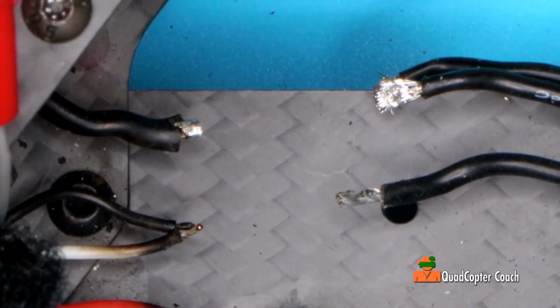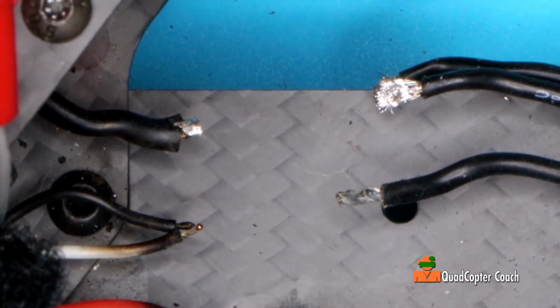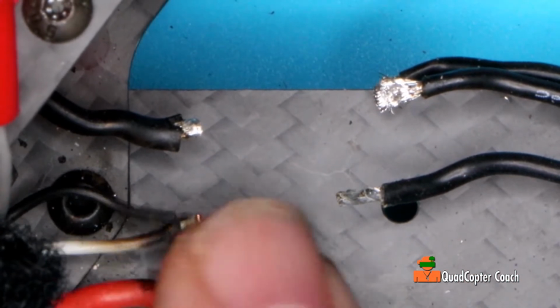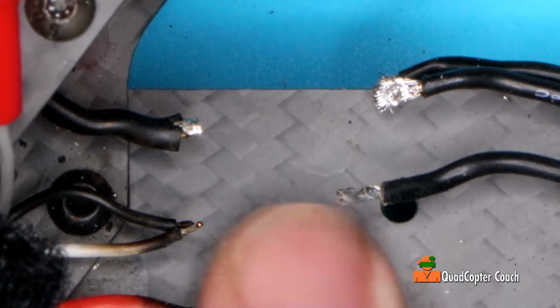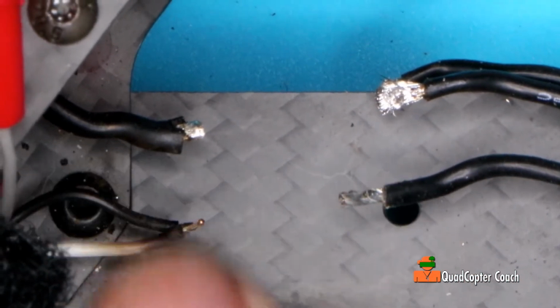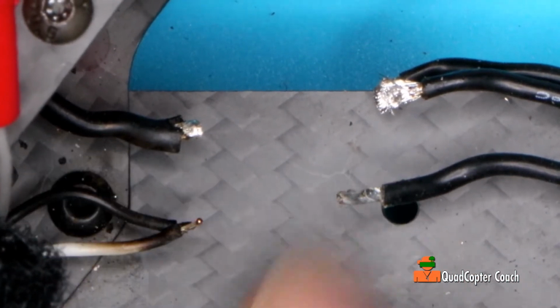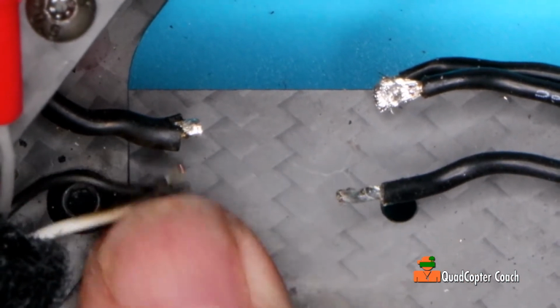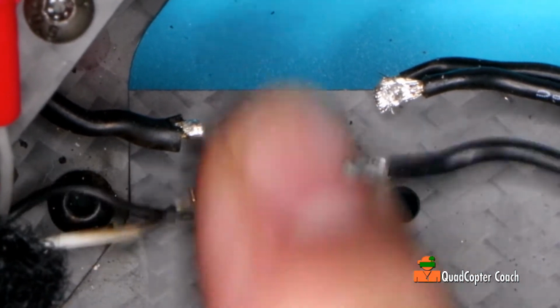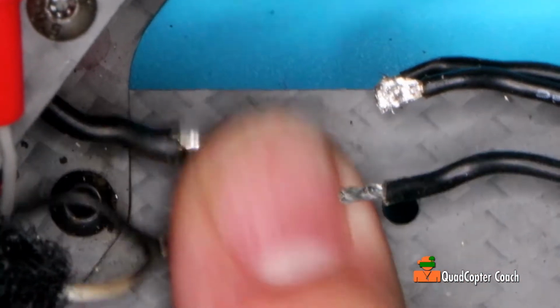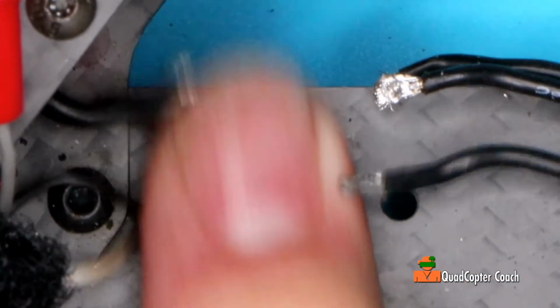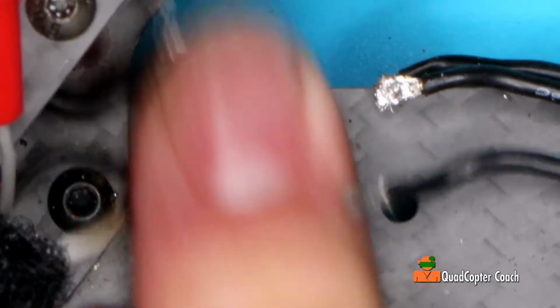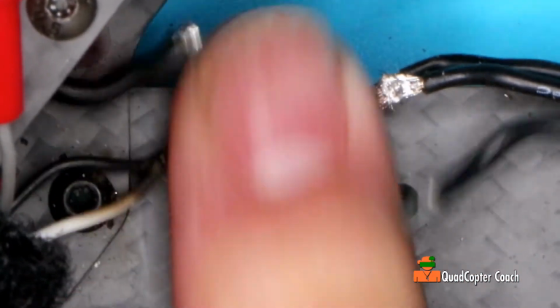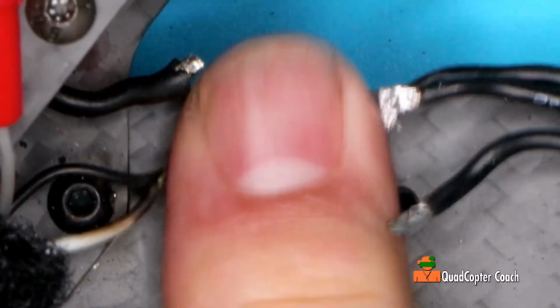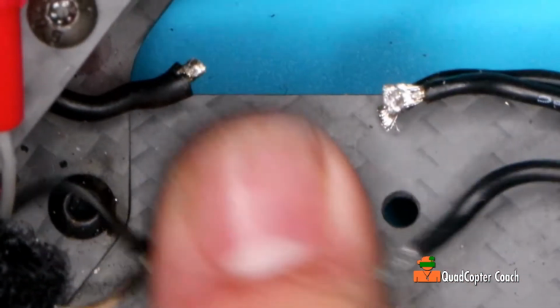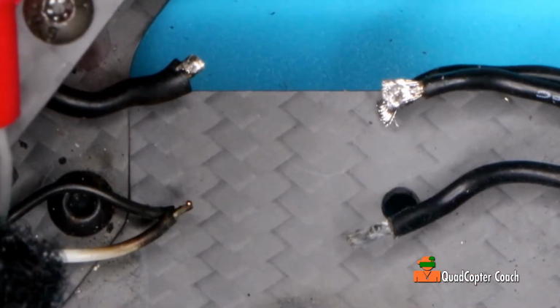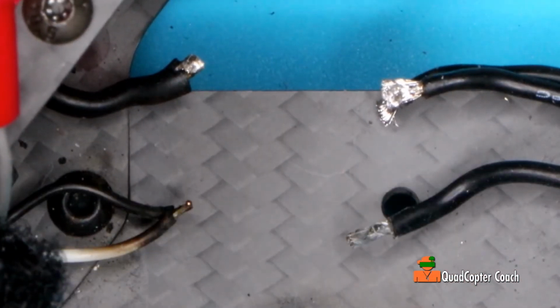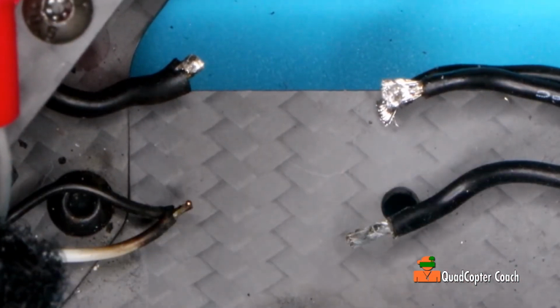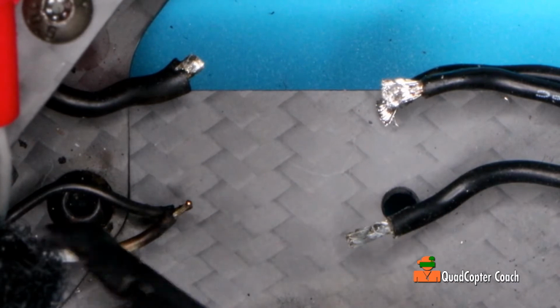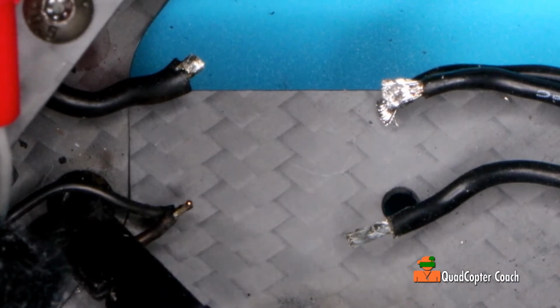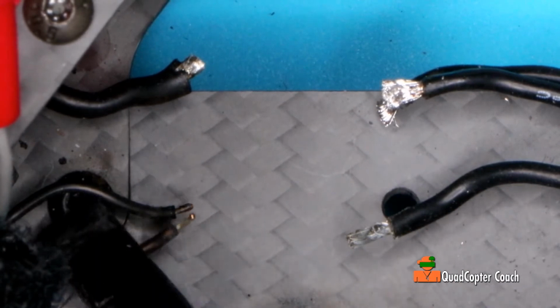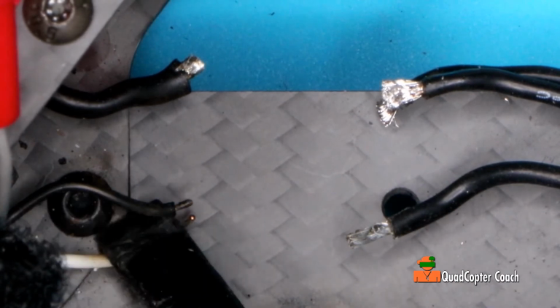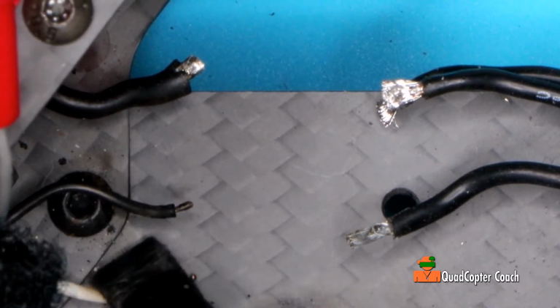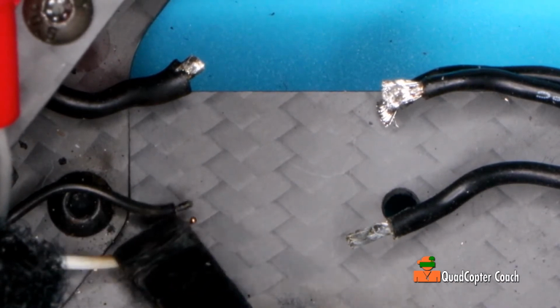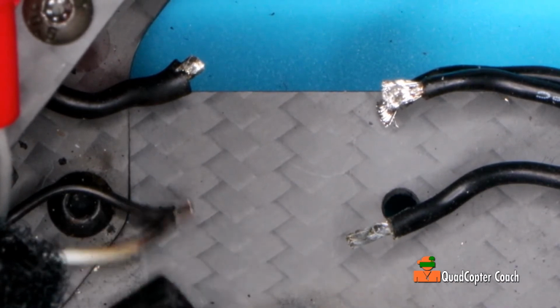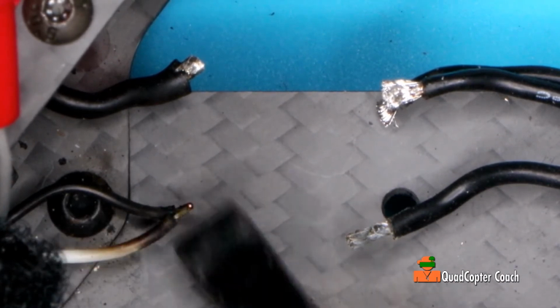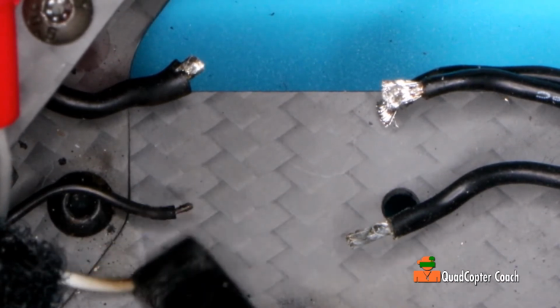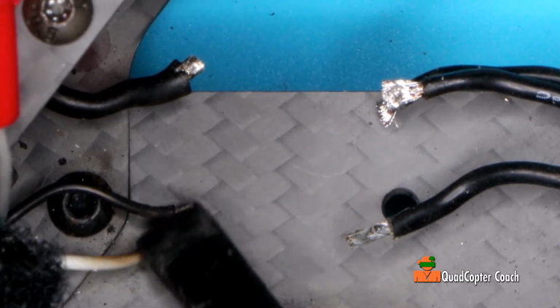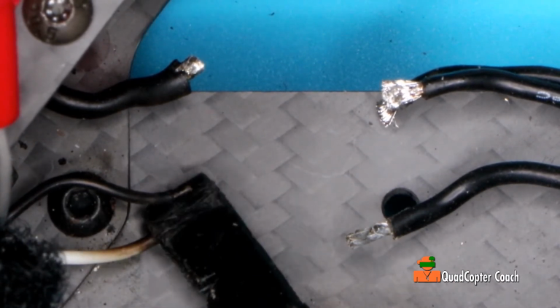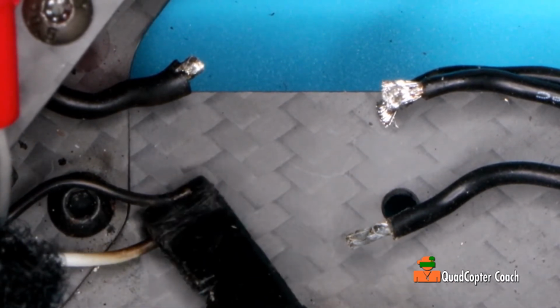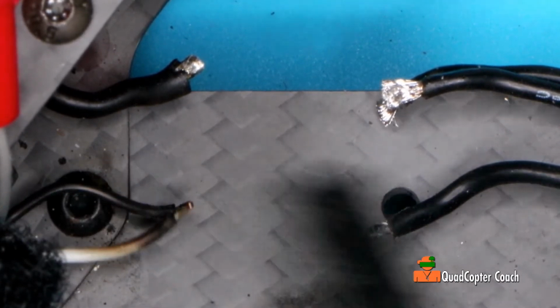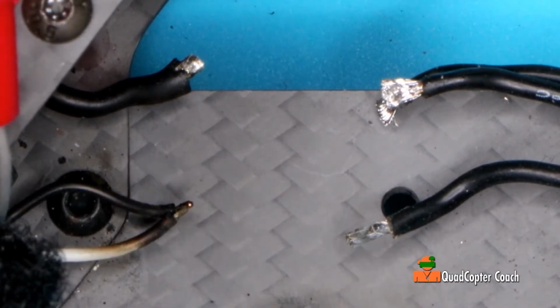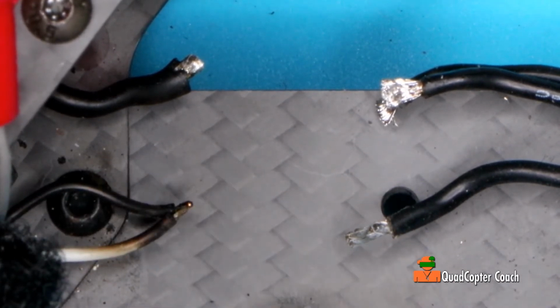A little grease, nothing serious. The next thing we've got to do is tin these wires.